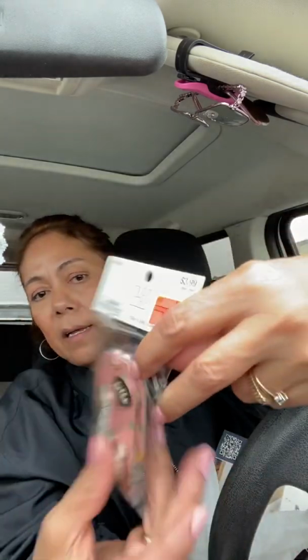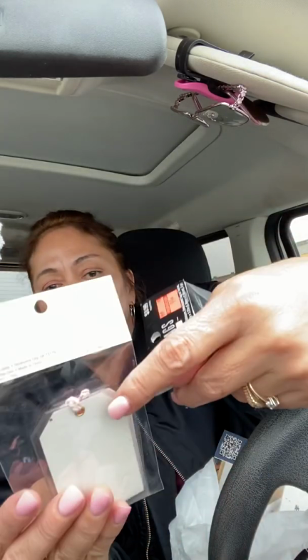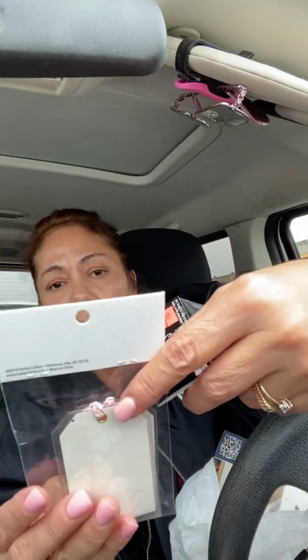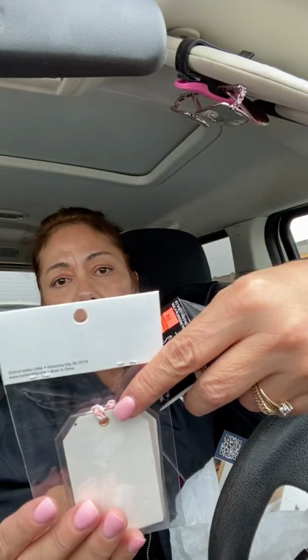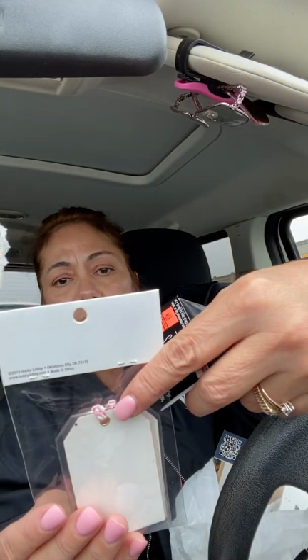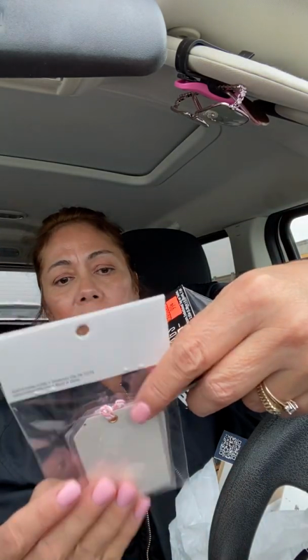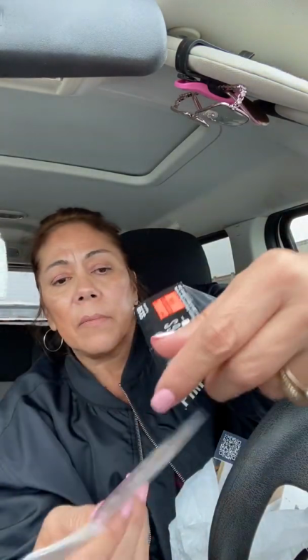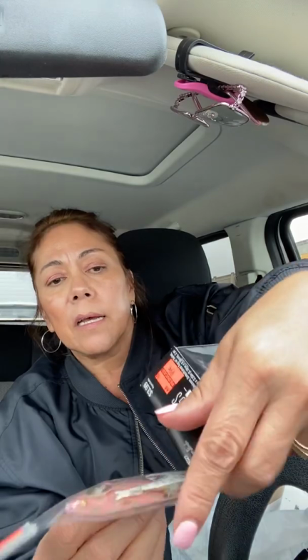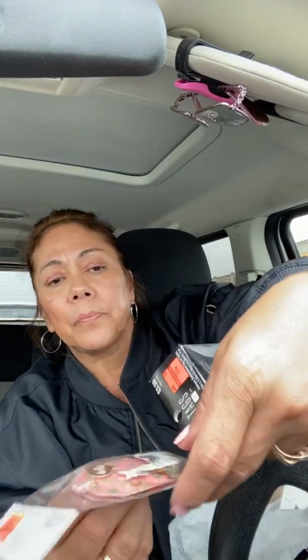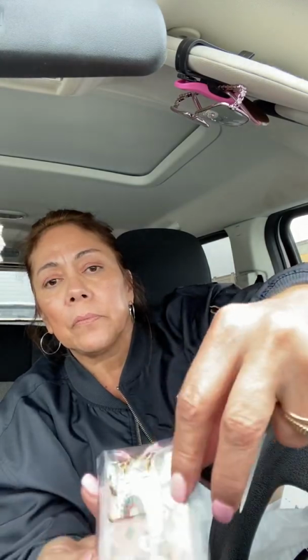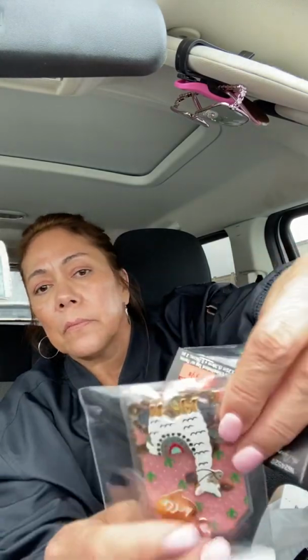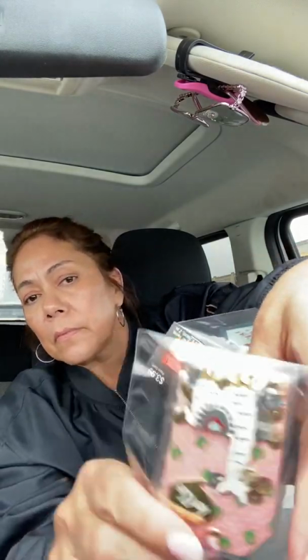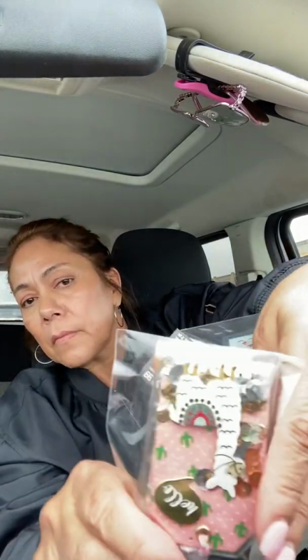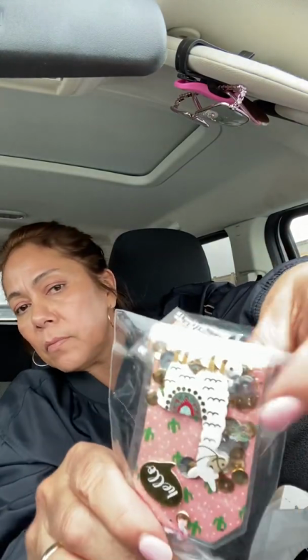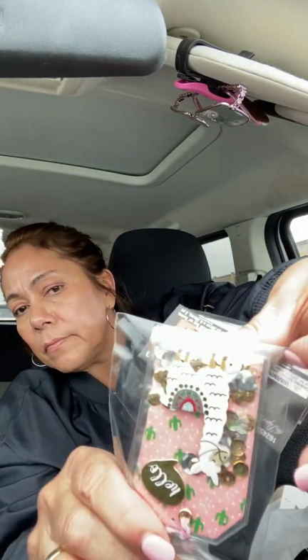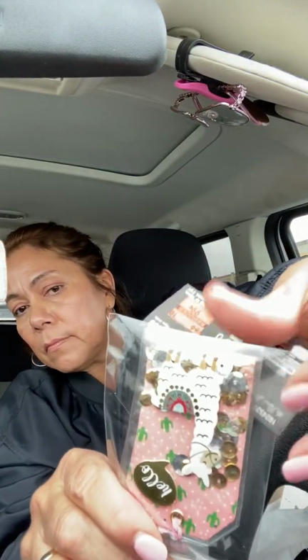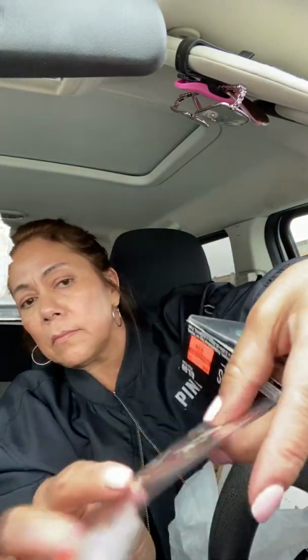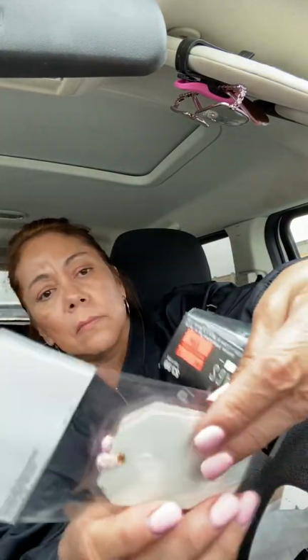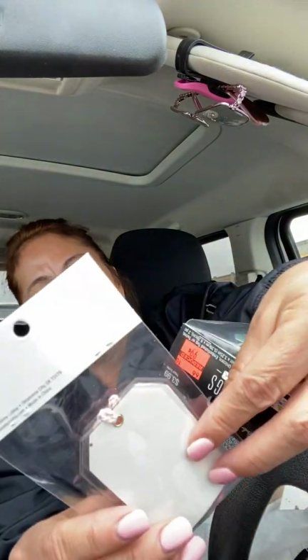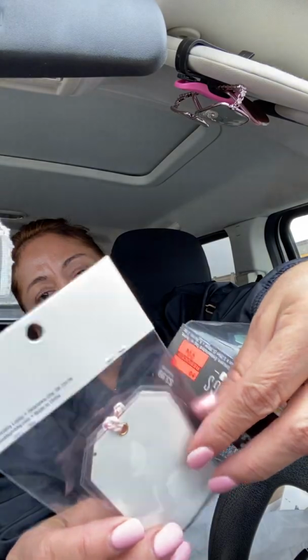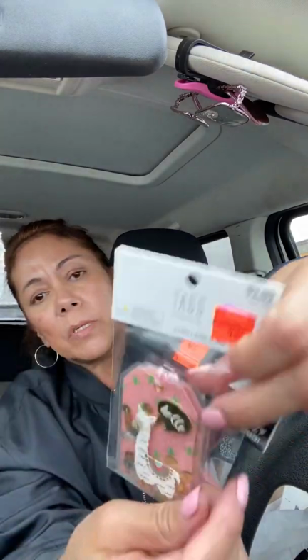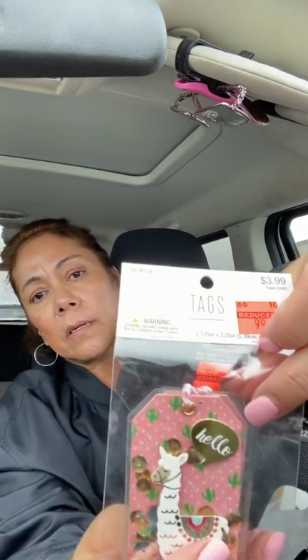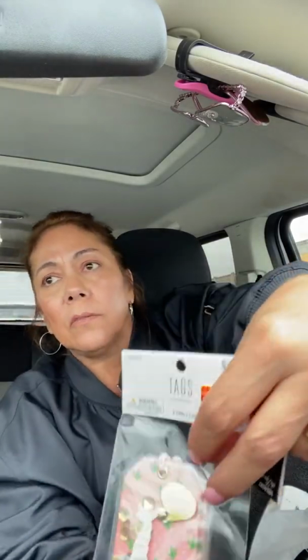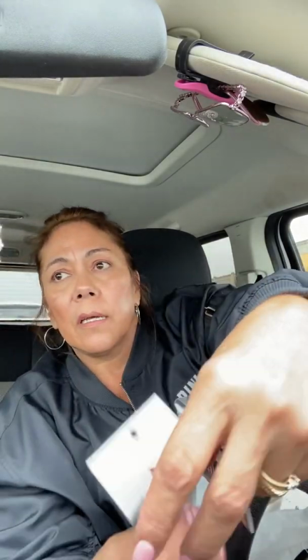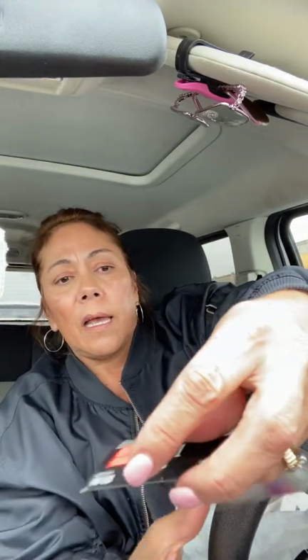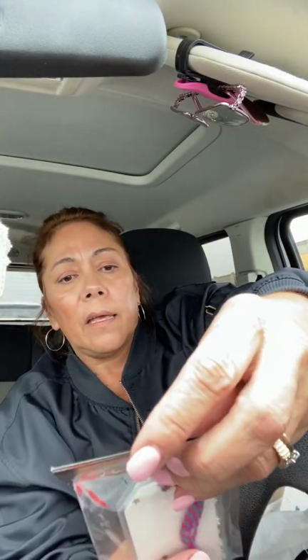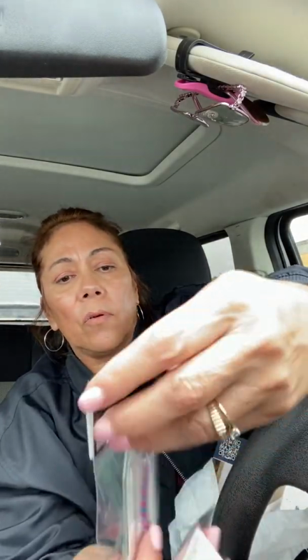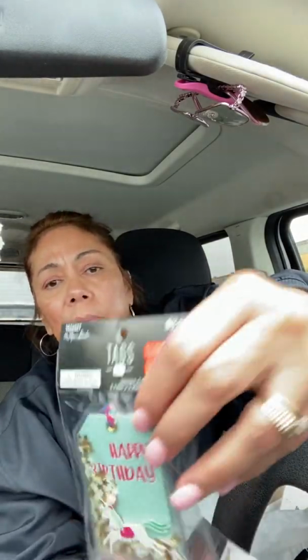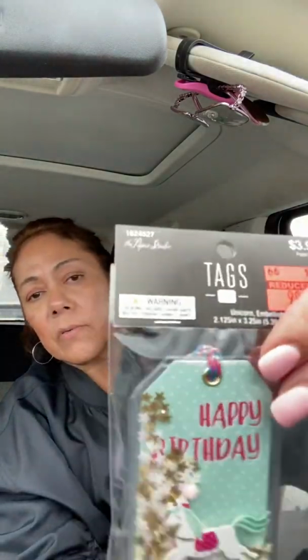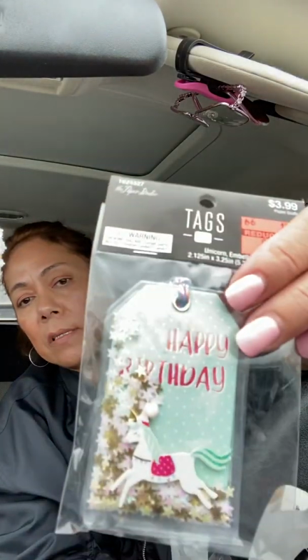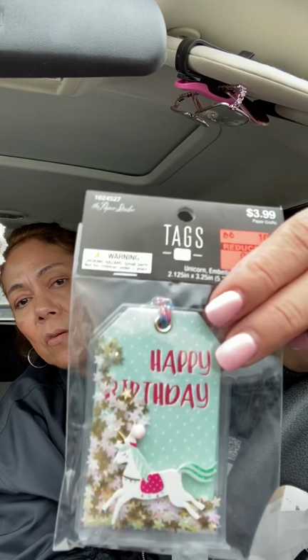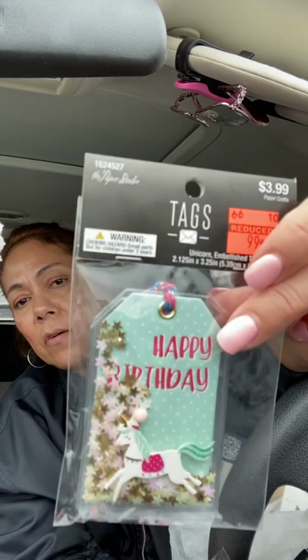It looks like a little shaker — it's like a little shaker thing. It's got little embellishments in there. I got those, and then of course I had to pick up this one — isn't it so cute?